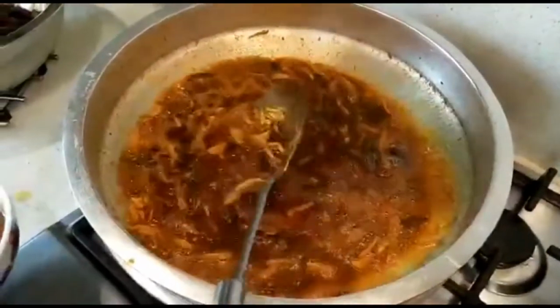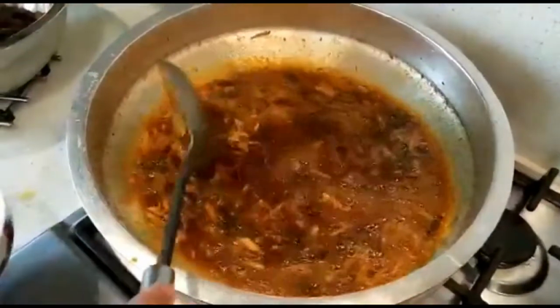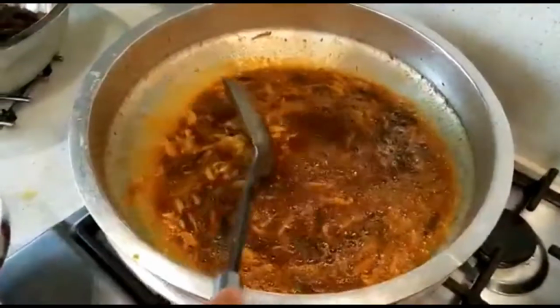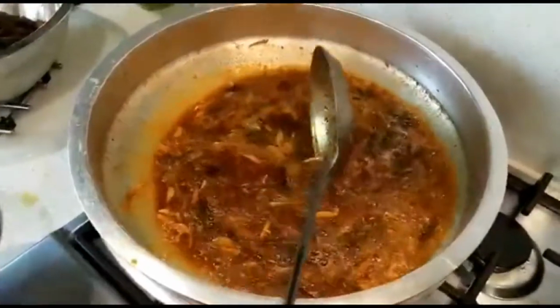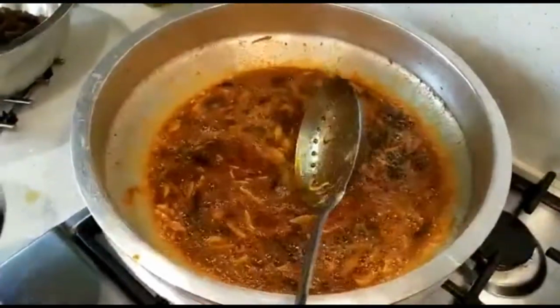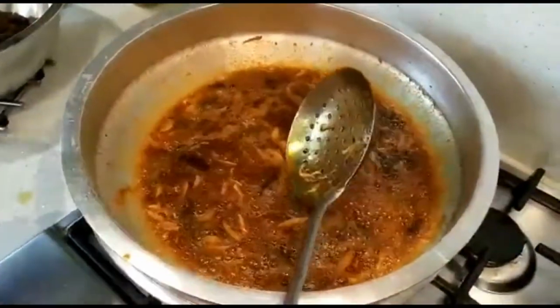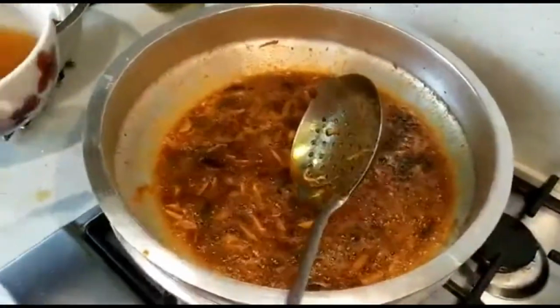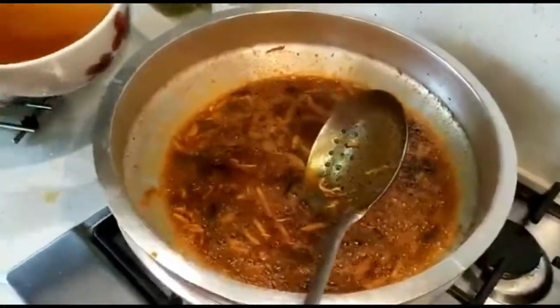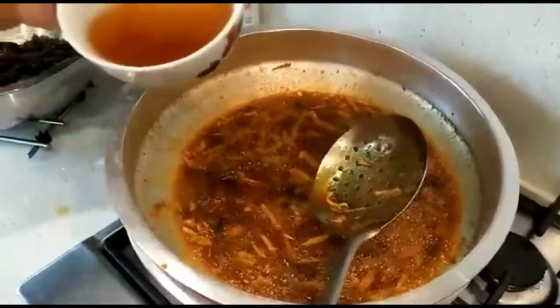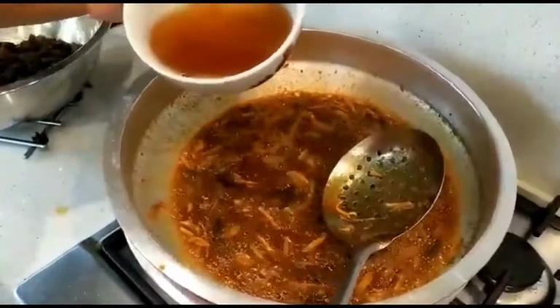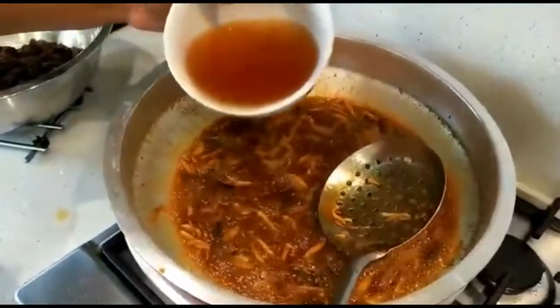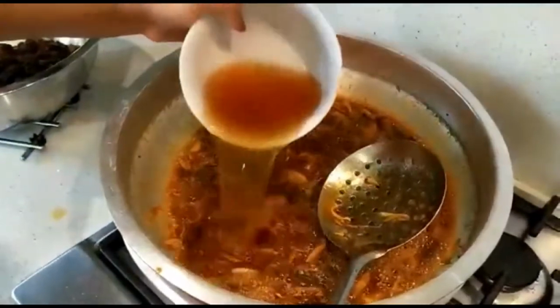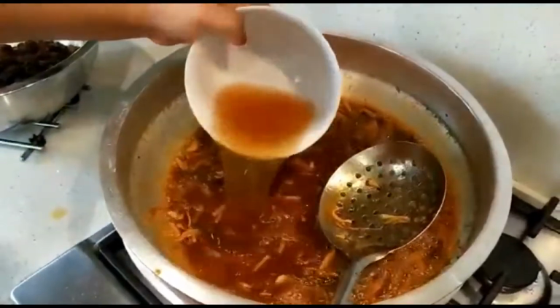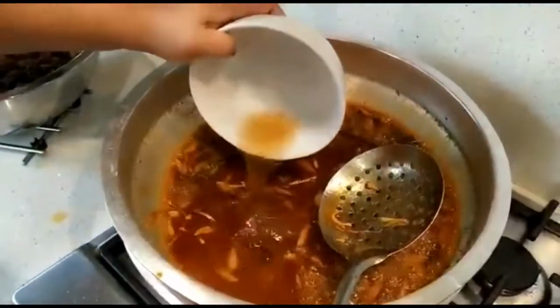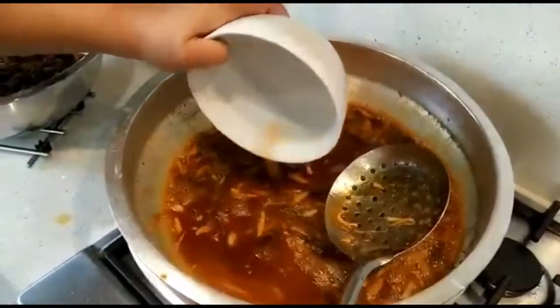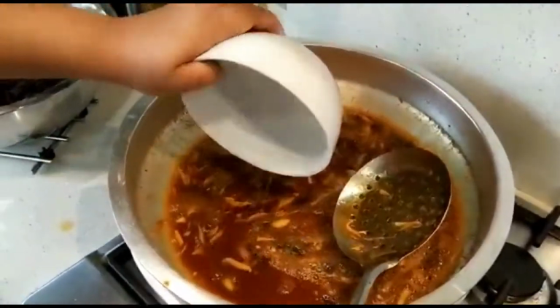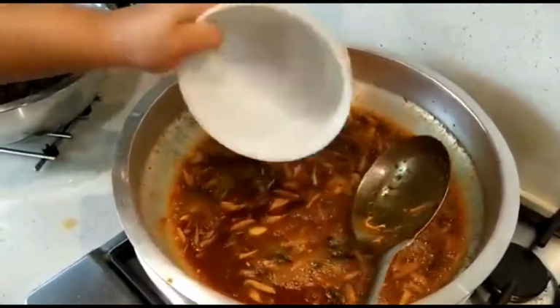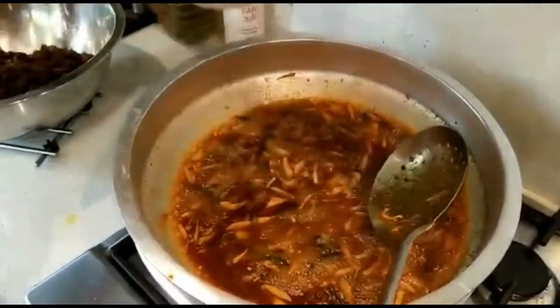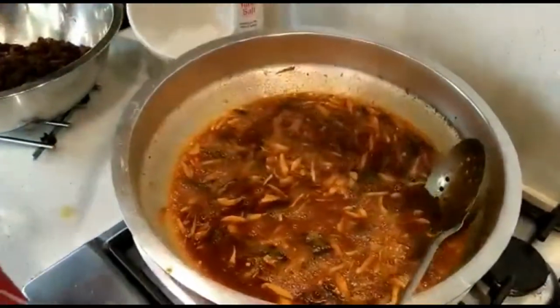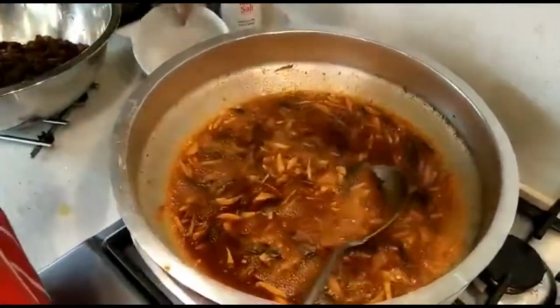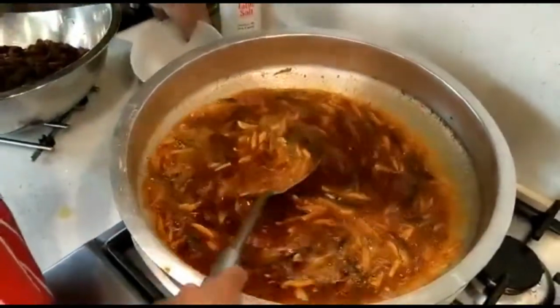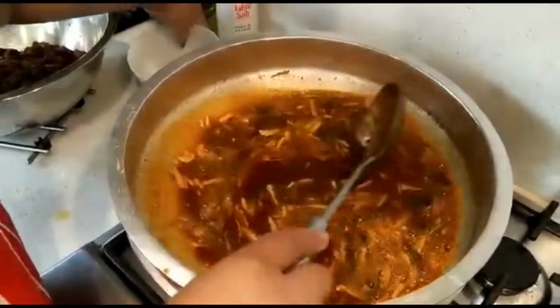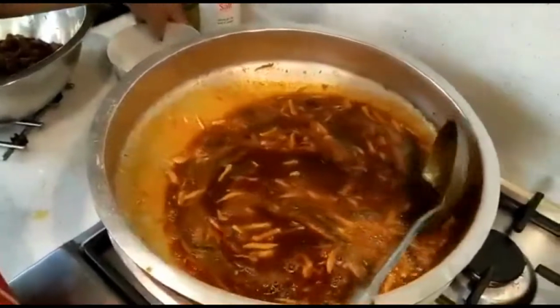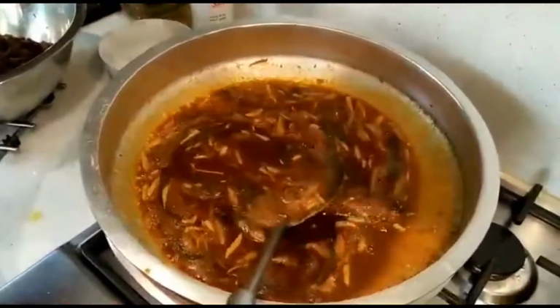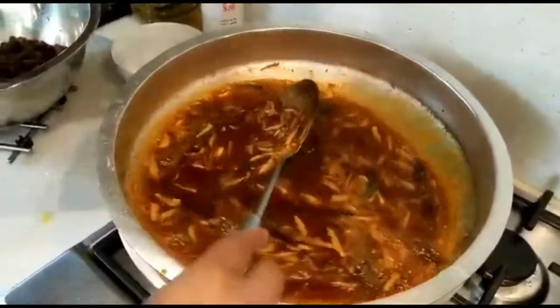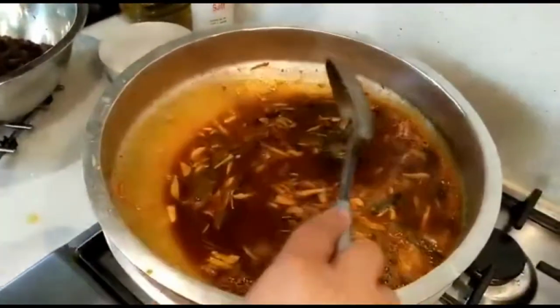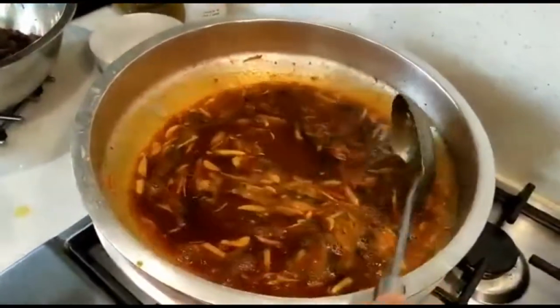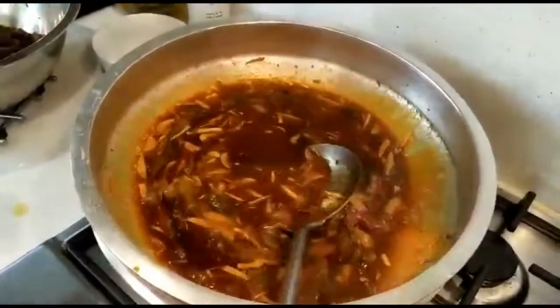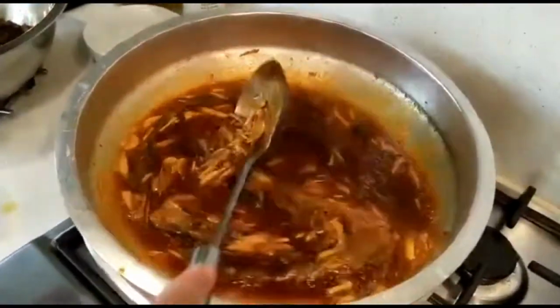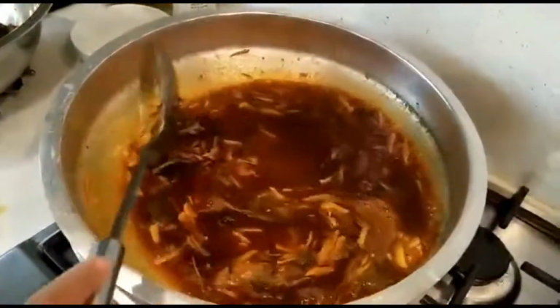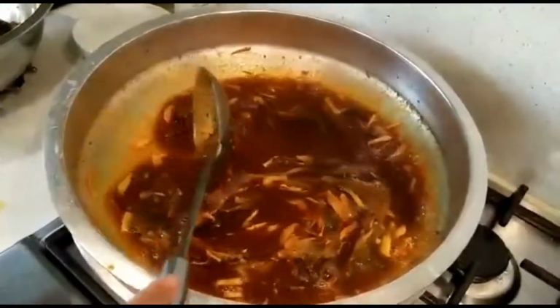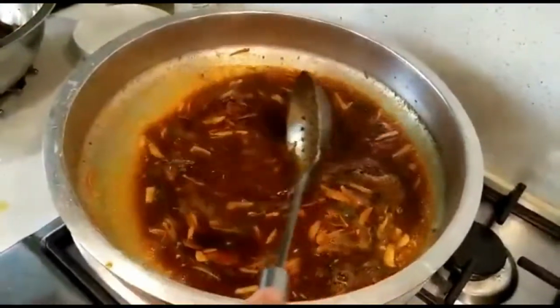I'll add a vegetable to the top of the flour. I'll add a little bit of vegetable oil.